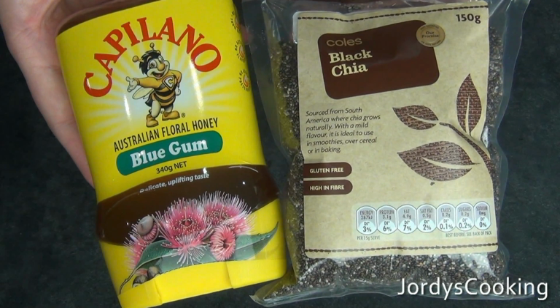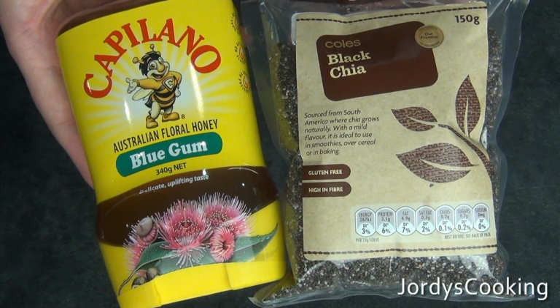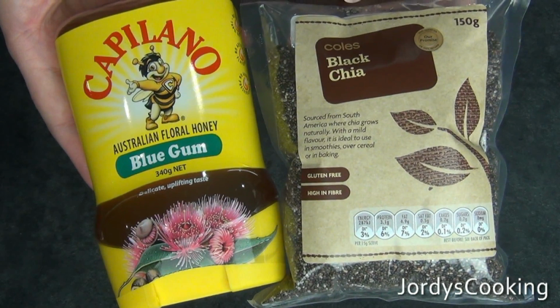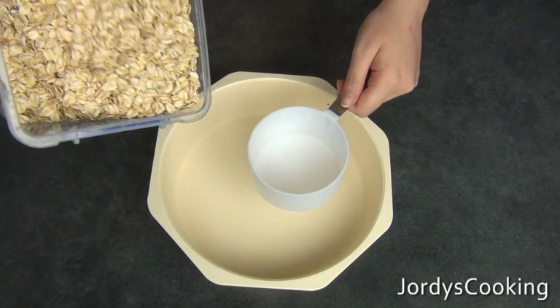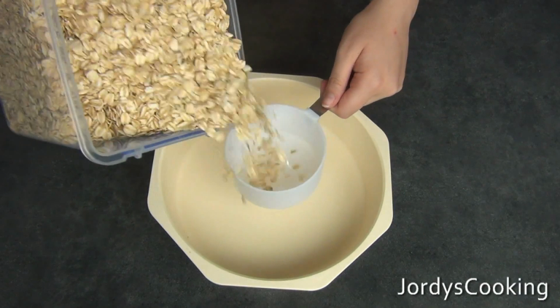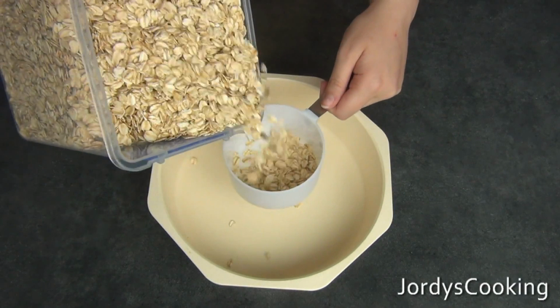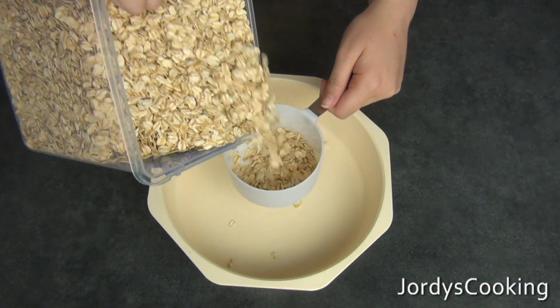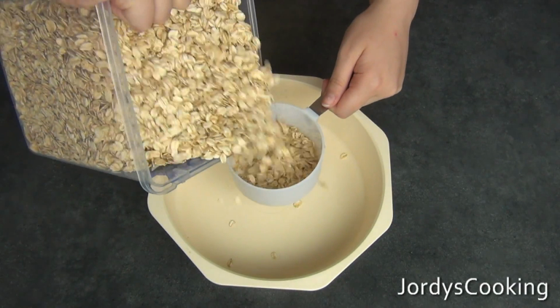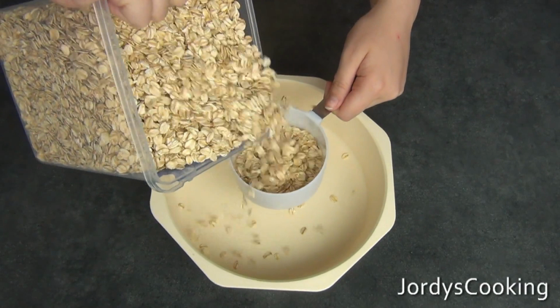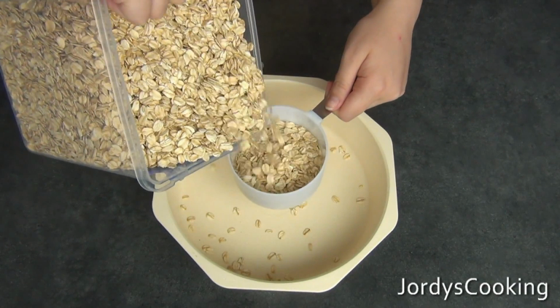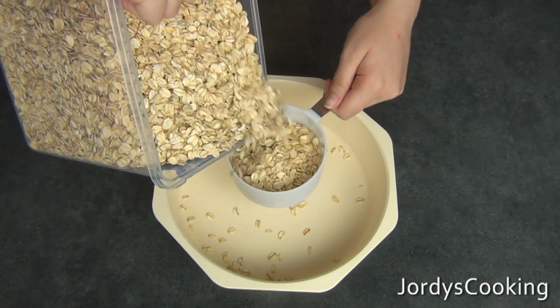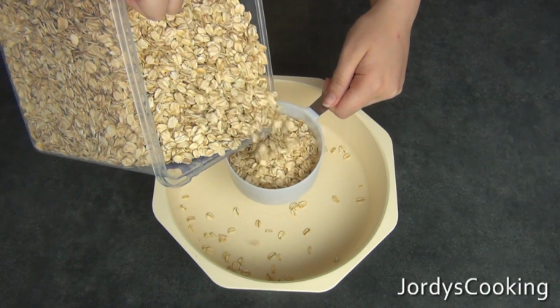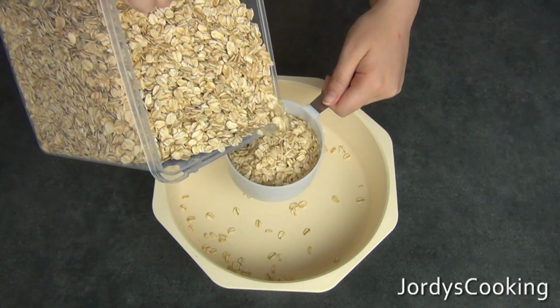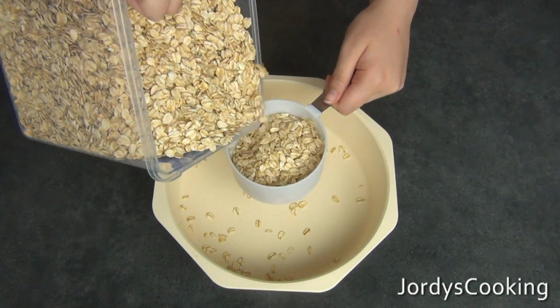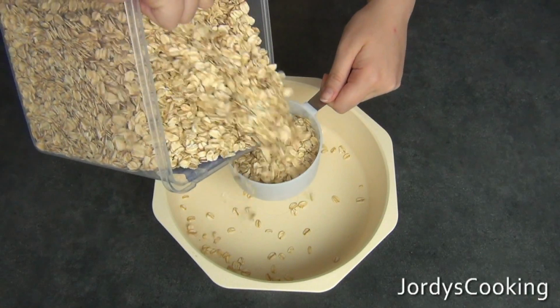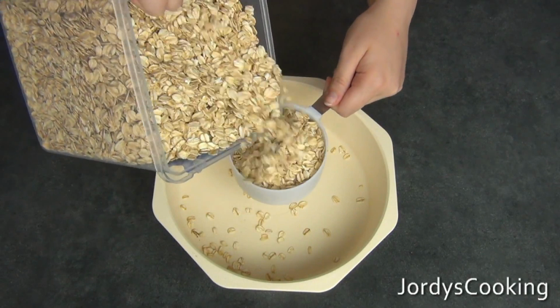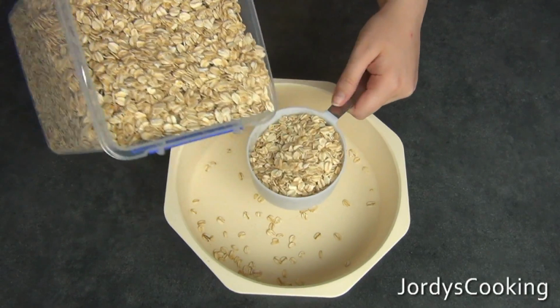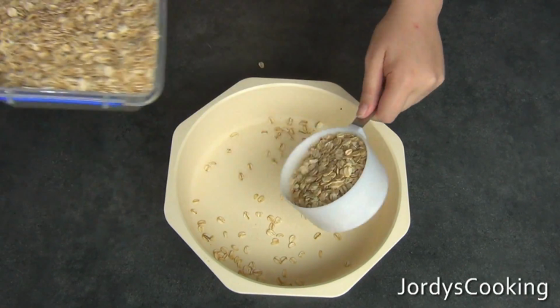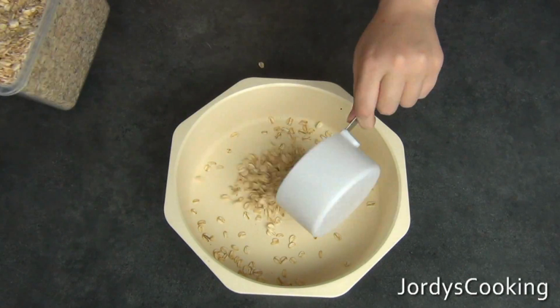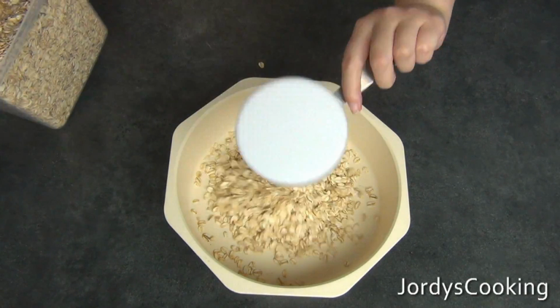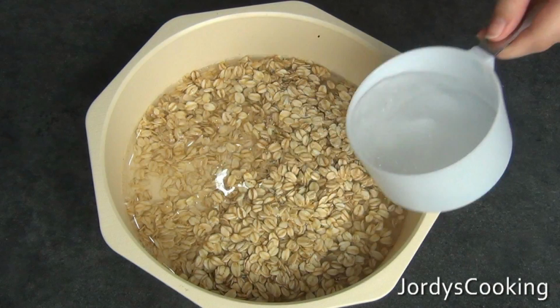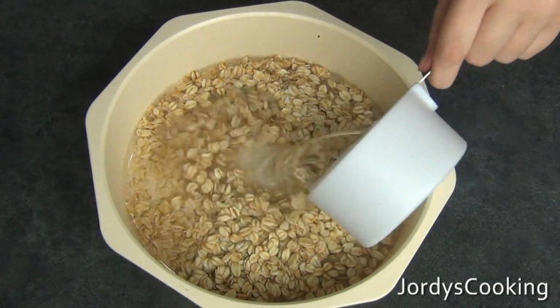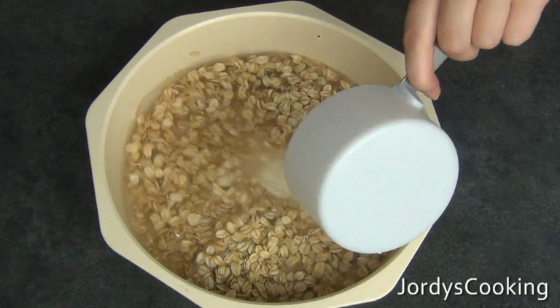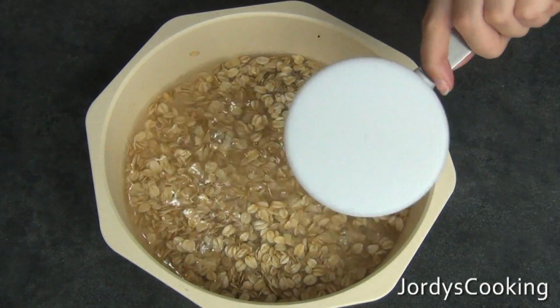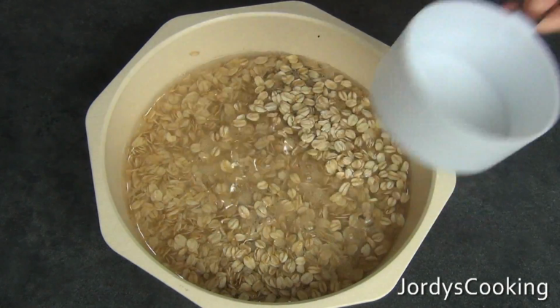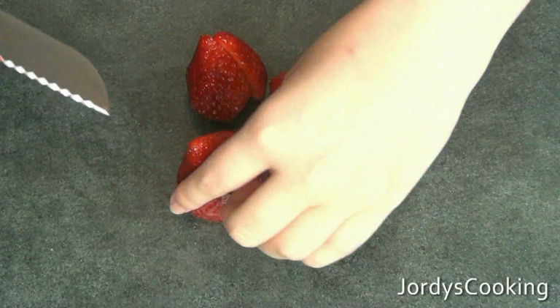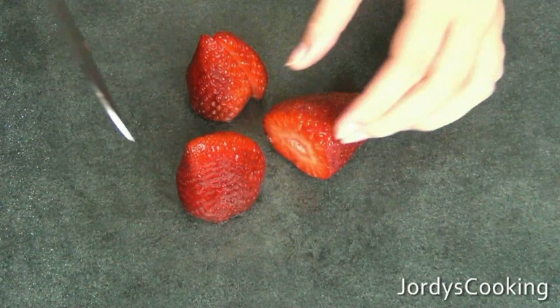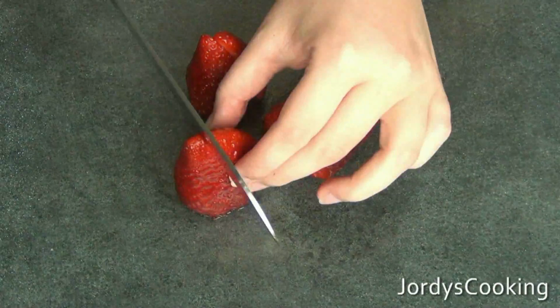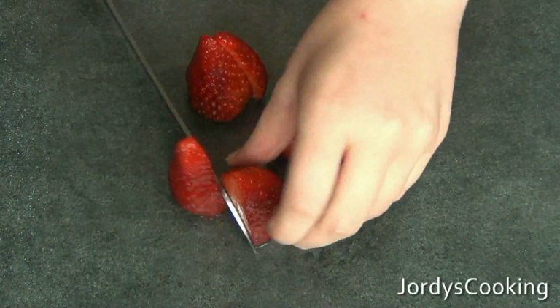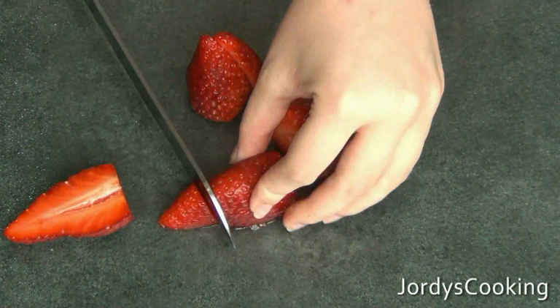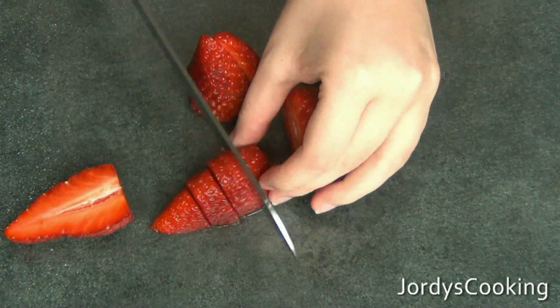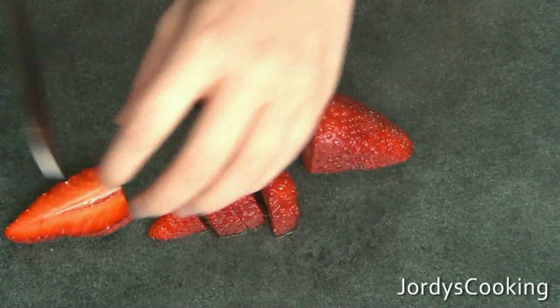The first thing to do is make the oats, because you want to allow time for them to cook and cool down. I'm just using one cup.